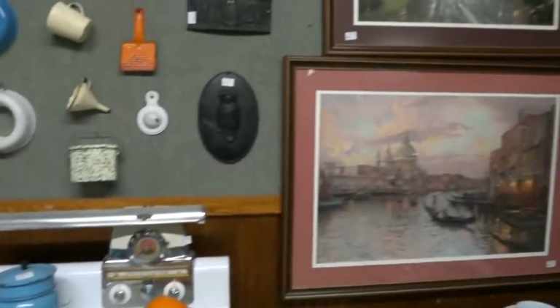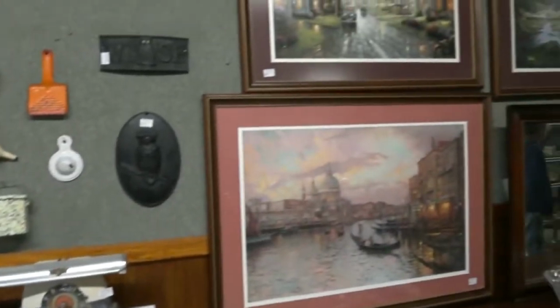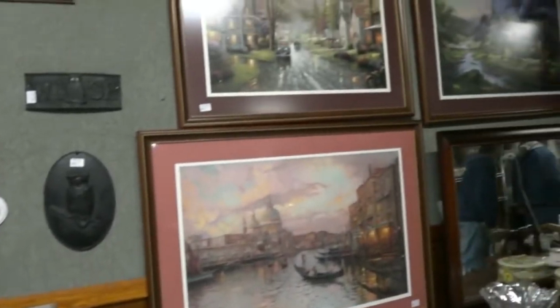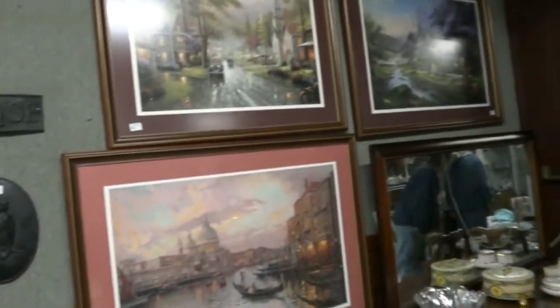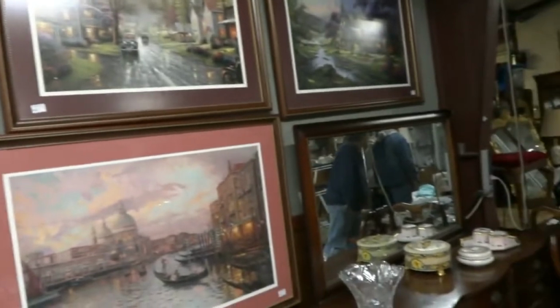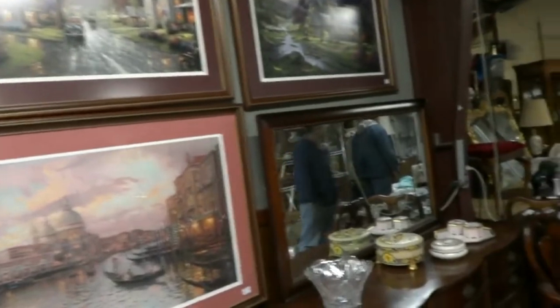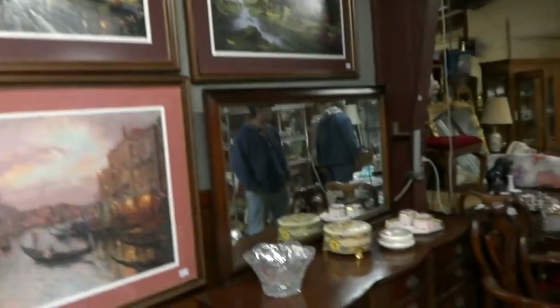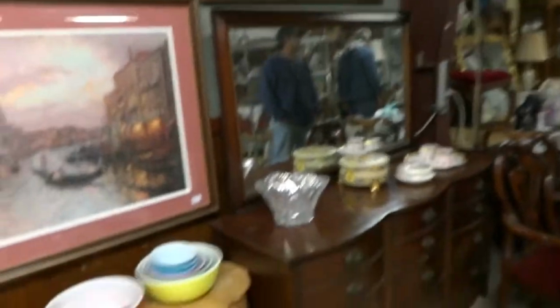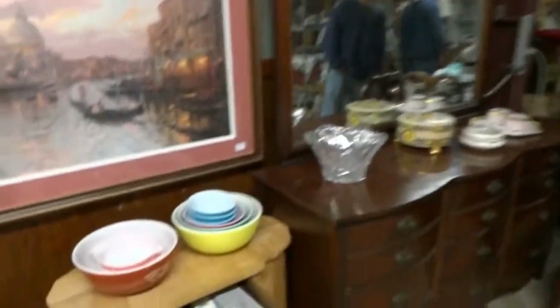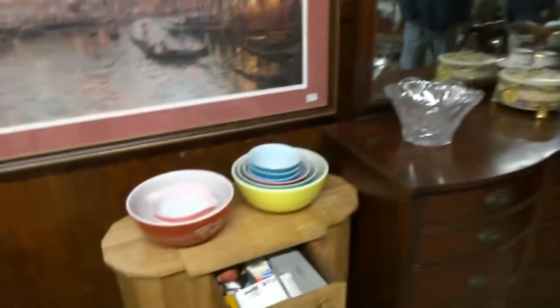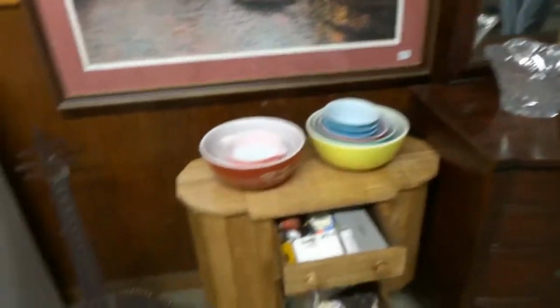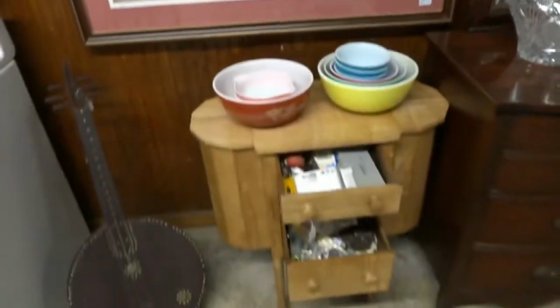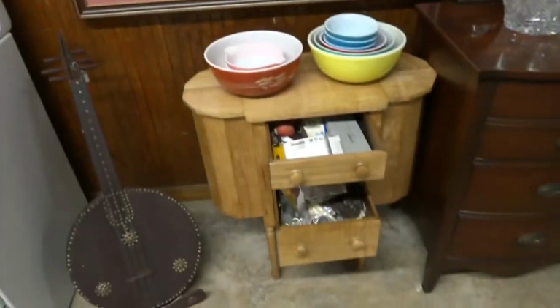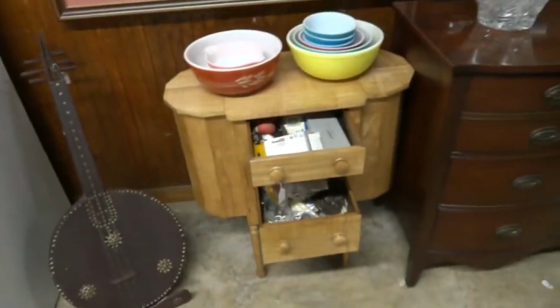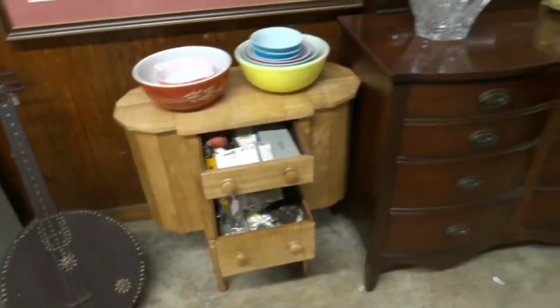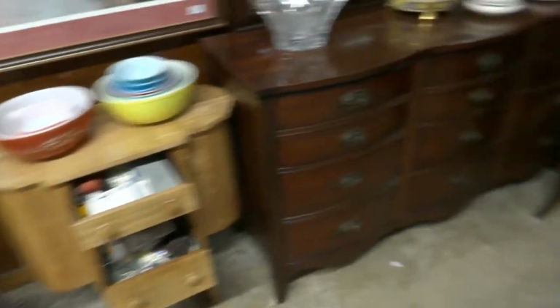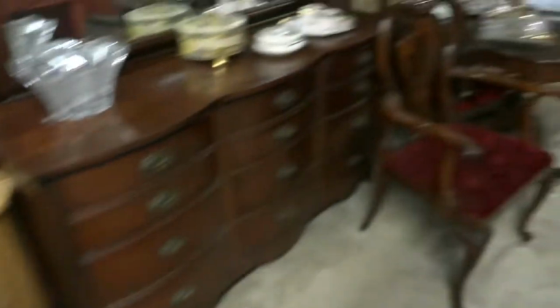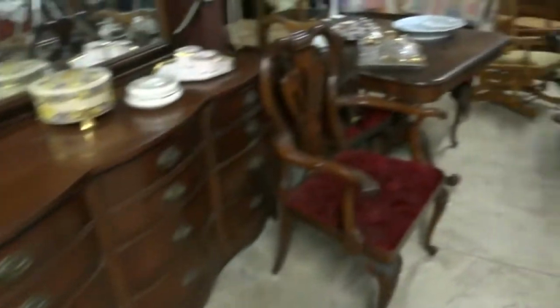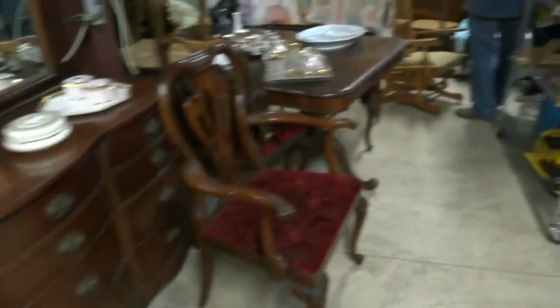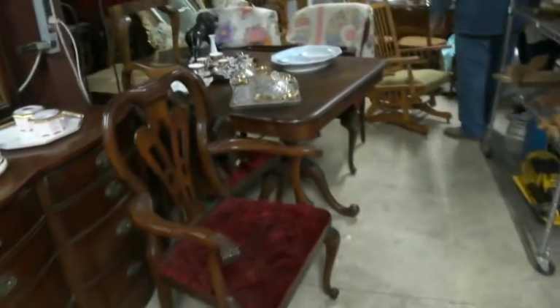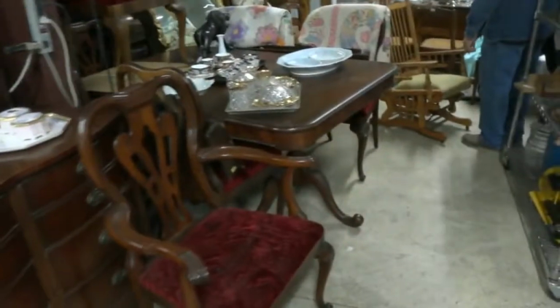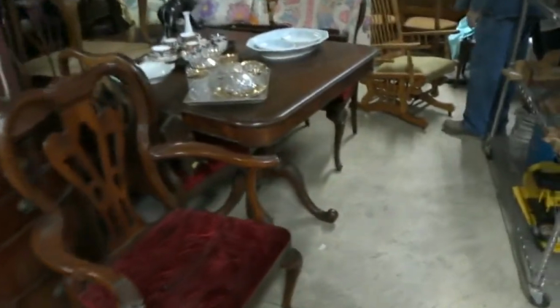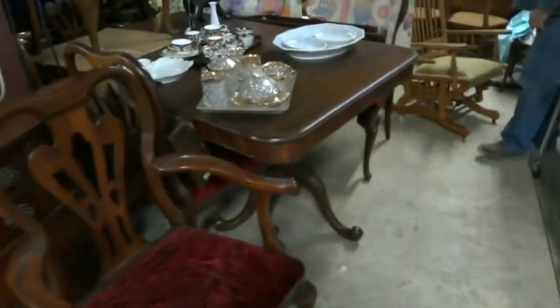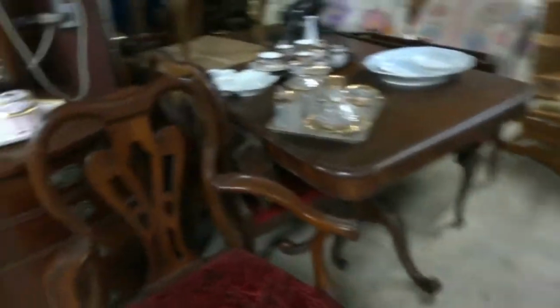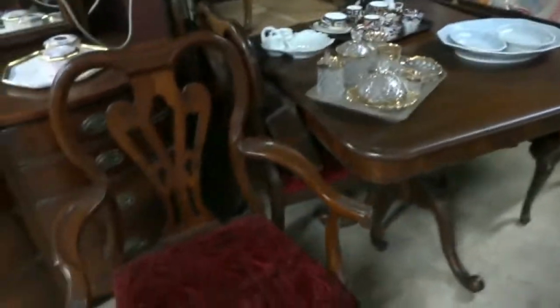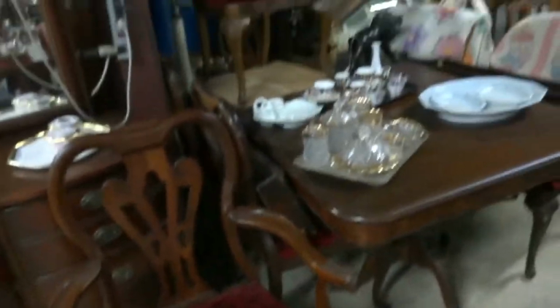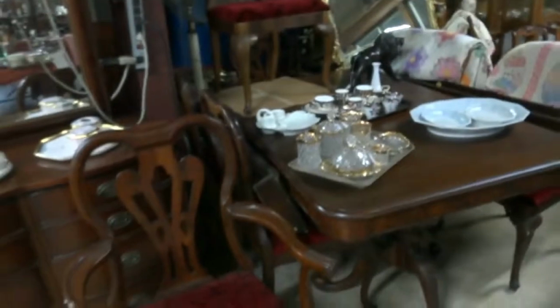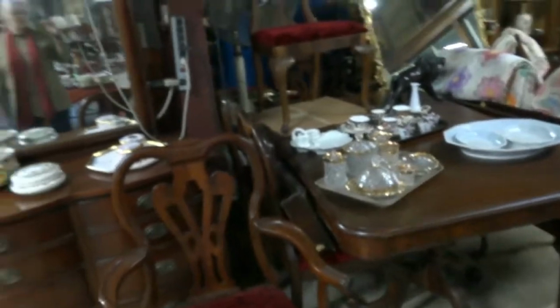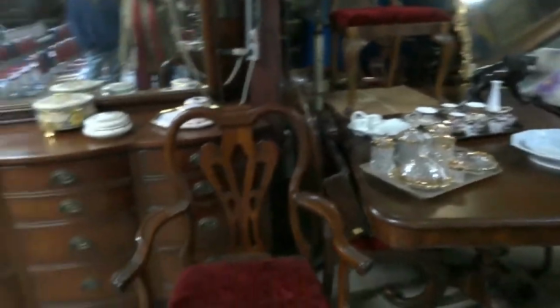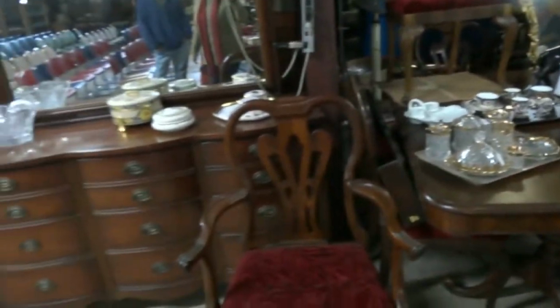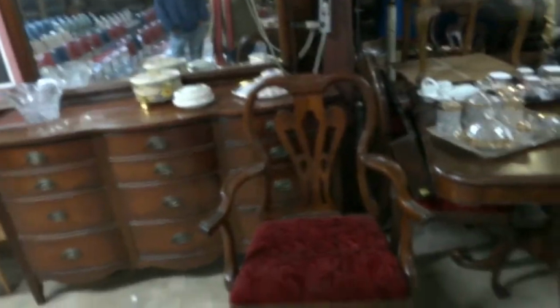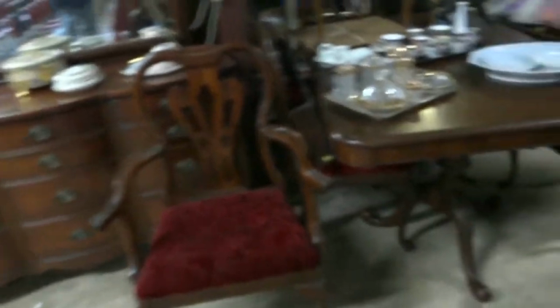There's some Thomas Kincaid pieces up through here, some more kitchen. Nice little Martha Washington sewing cabinet. I'm going to slide around here — got a nice table and chairs, velvet seats, mahogany, it's got the carved legs, really cute.